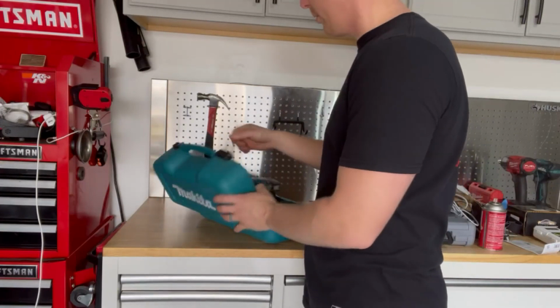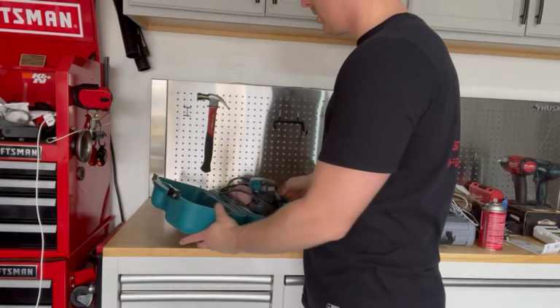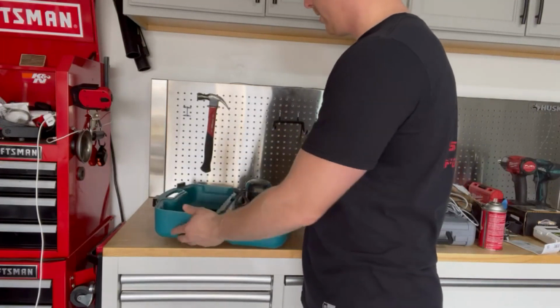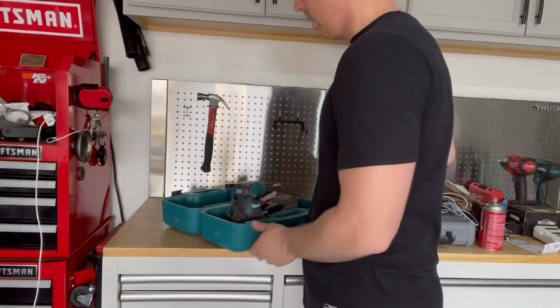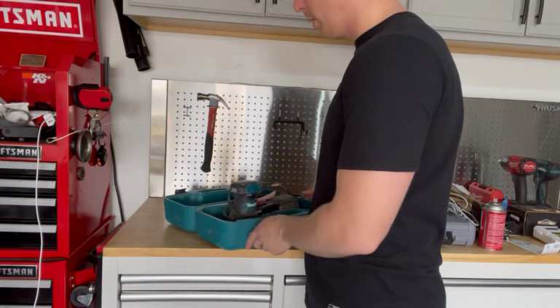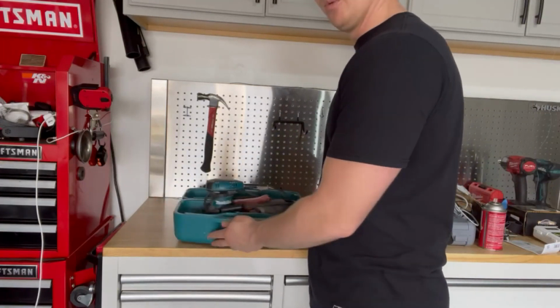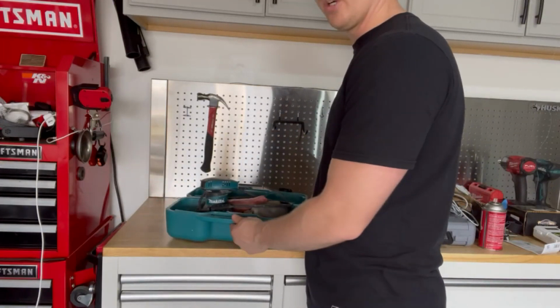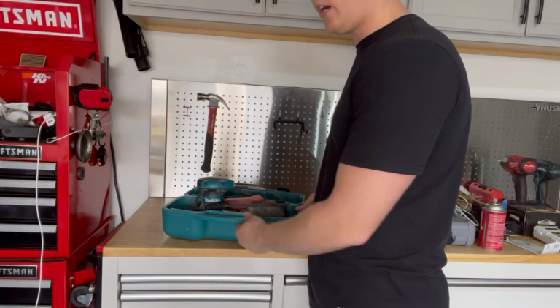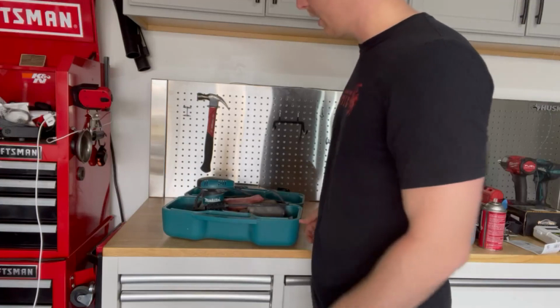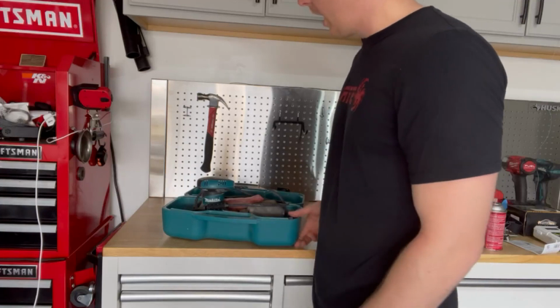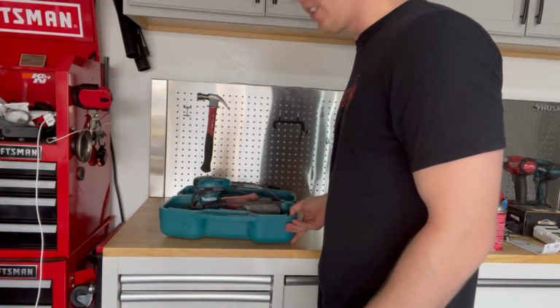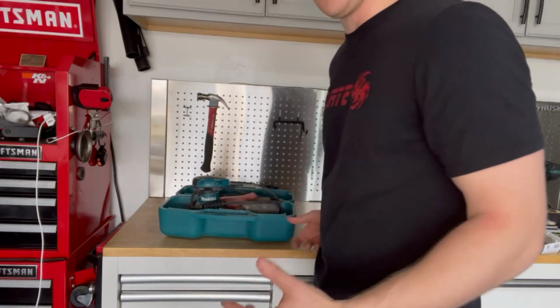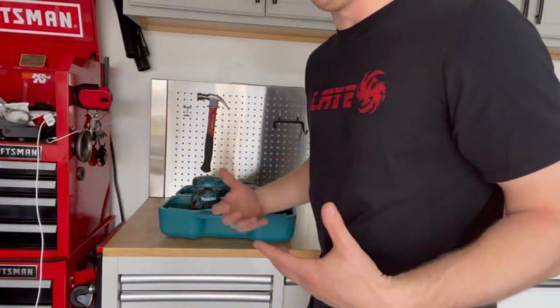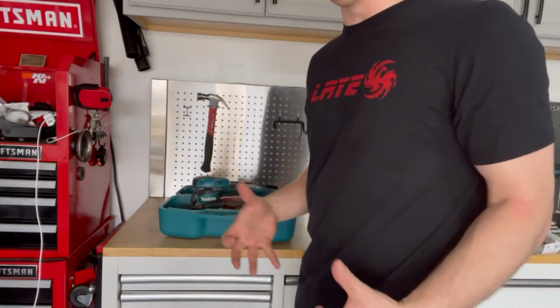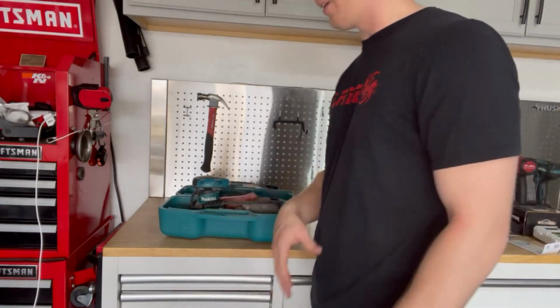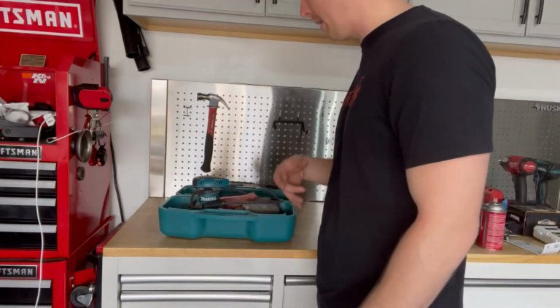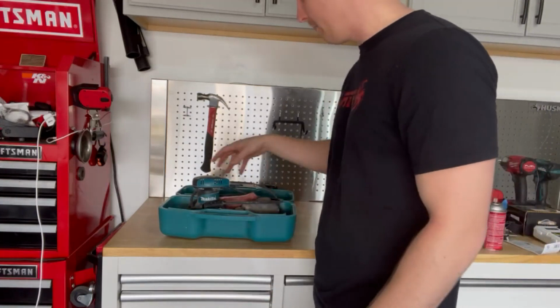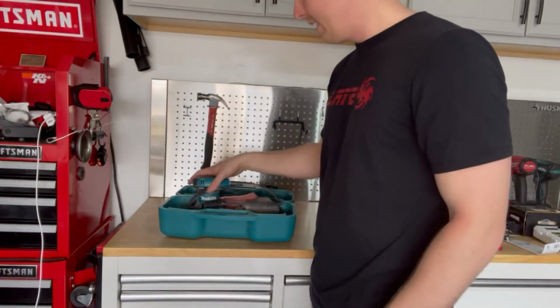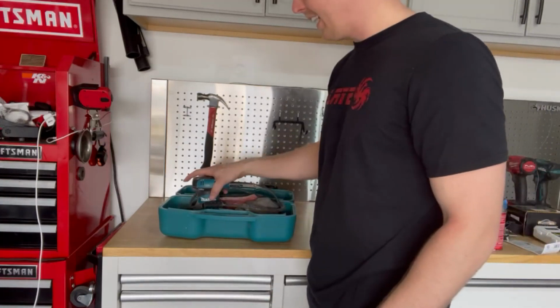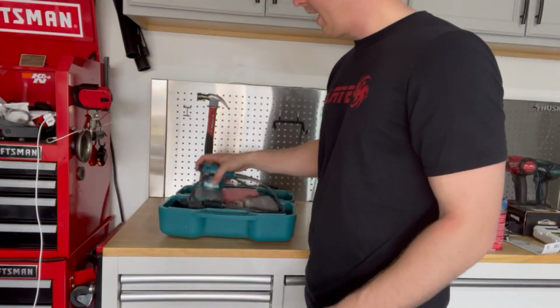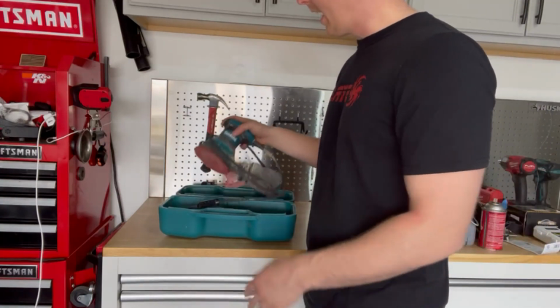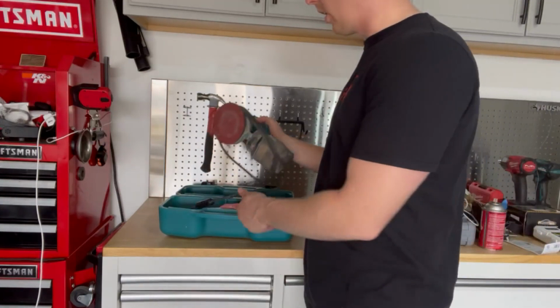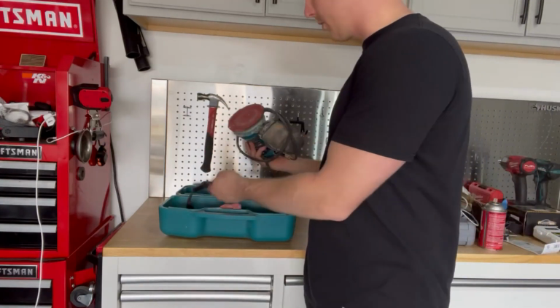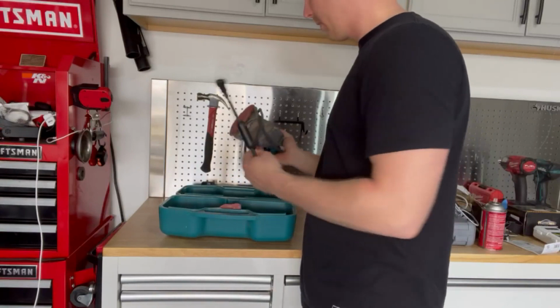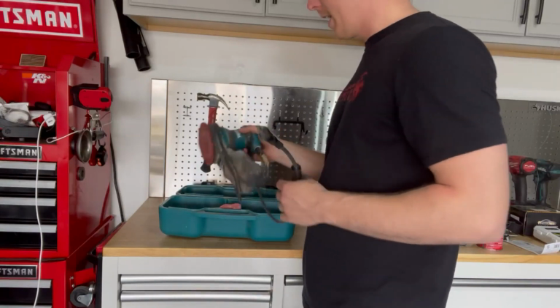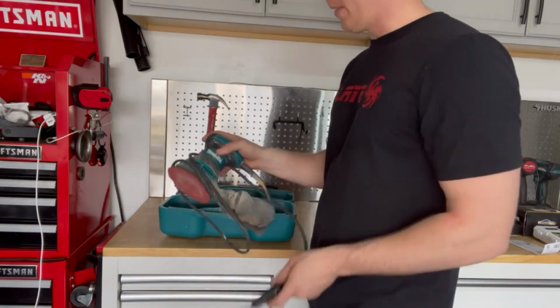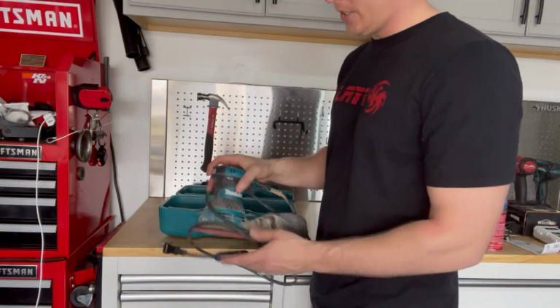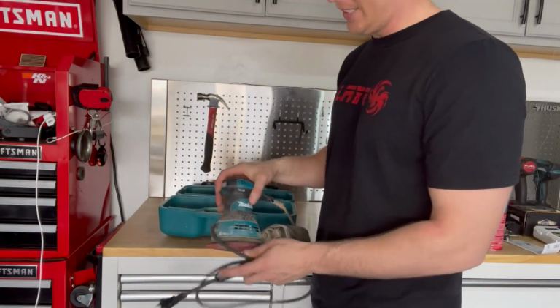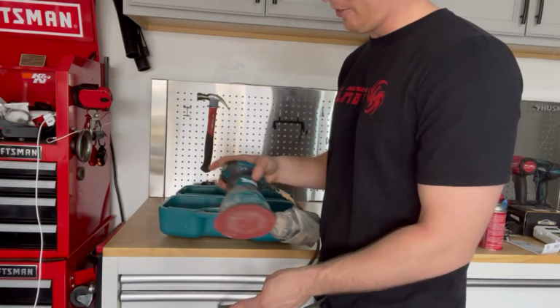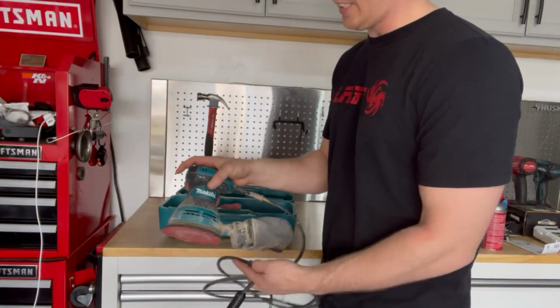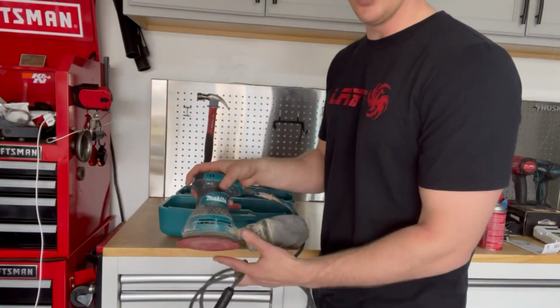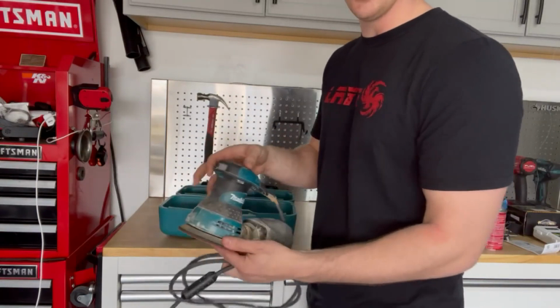I've used this sander on multiple woodworking projects. I've used it to sand my whole boat down and repaint it. As you can tell, it's definitely got some use here.